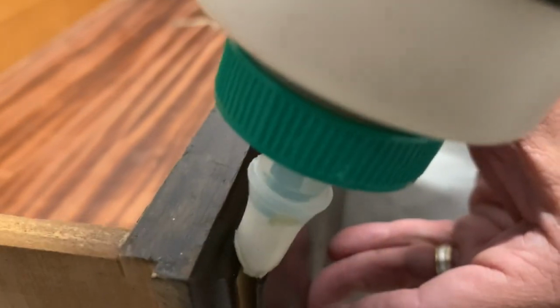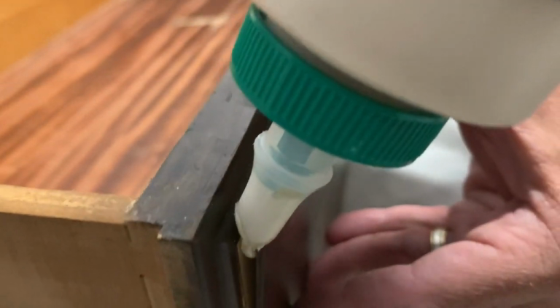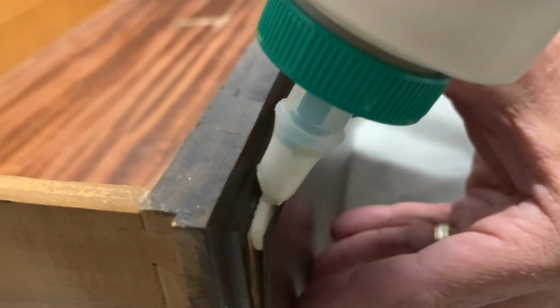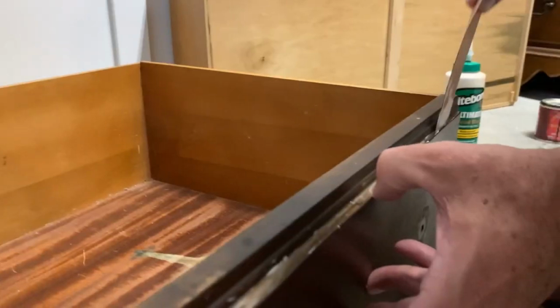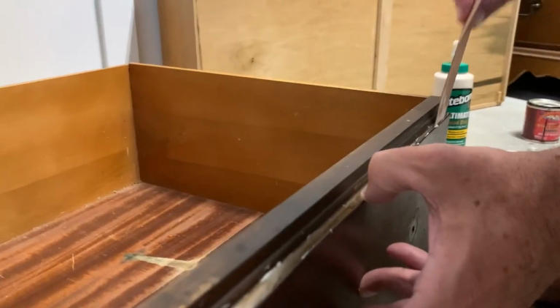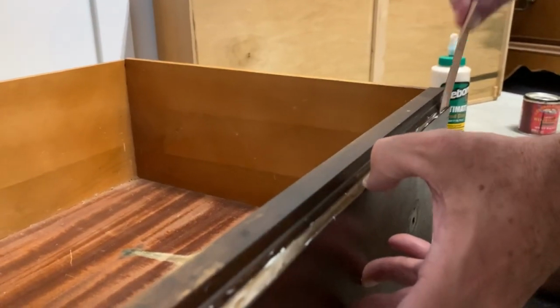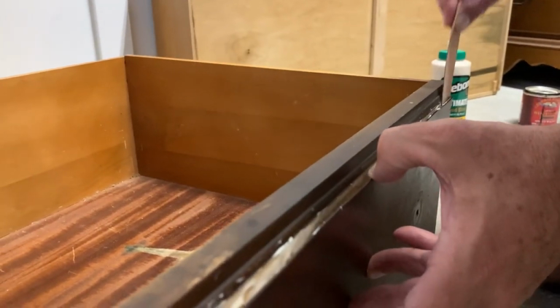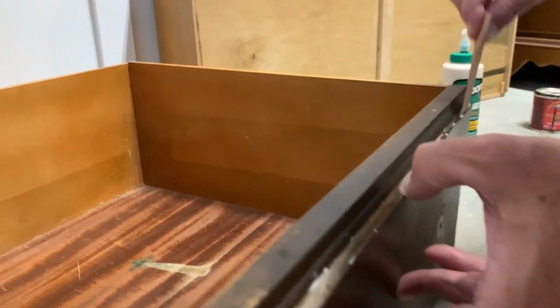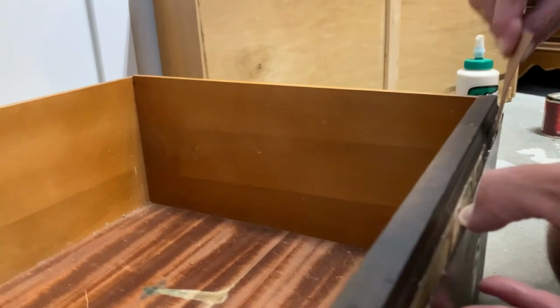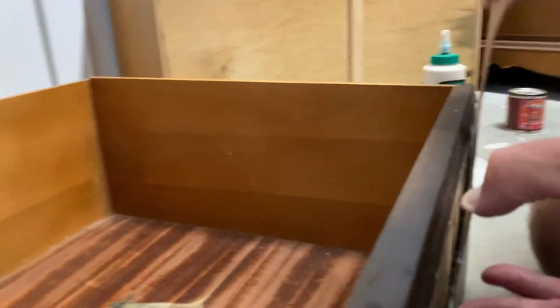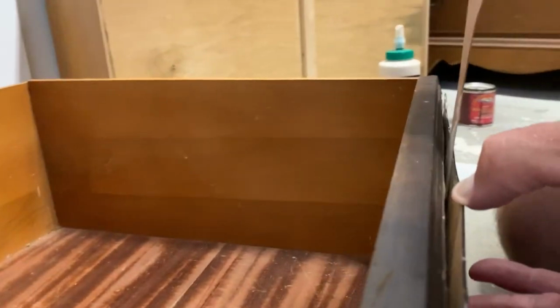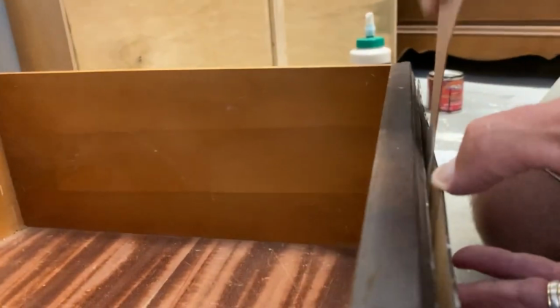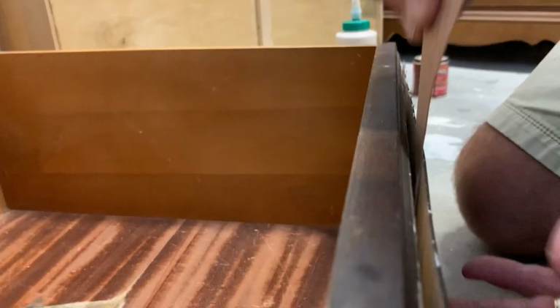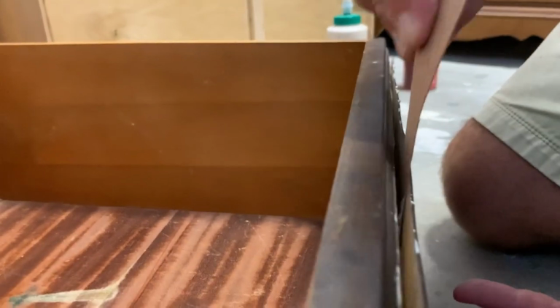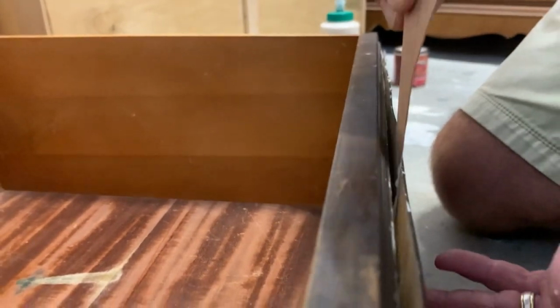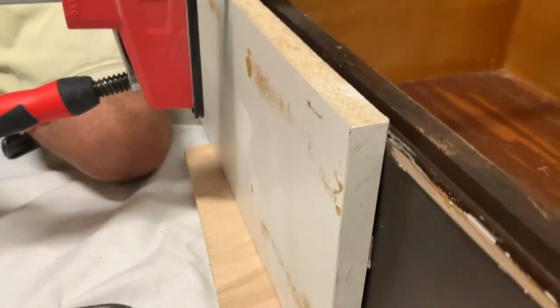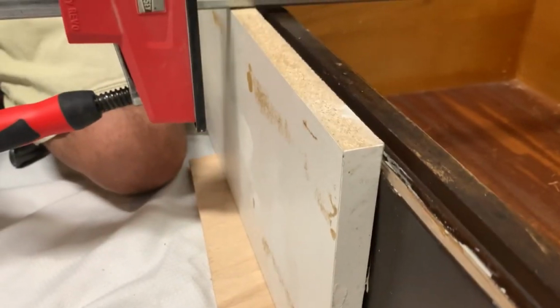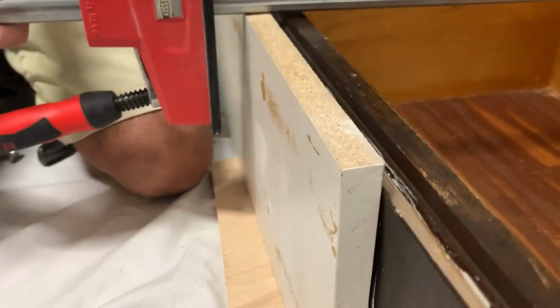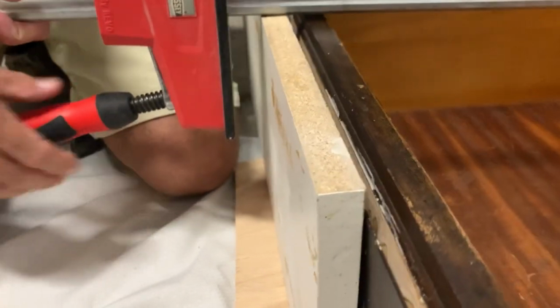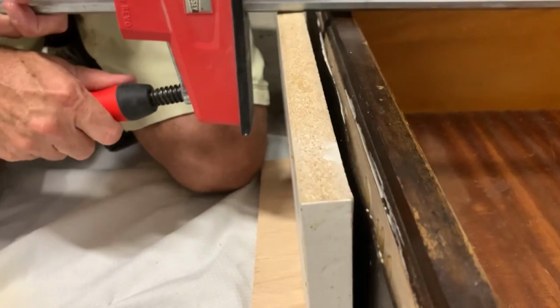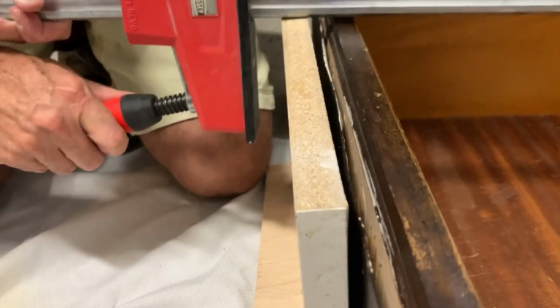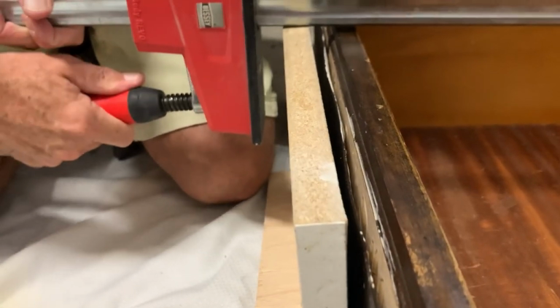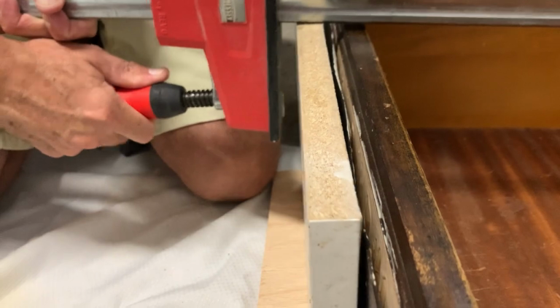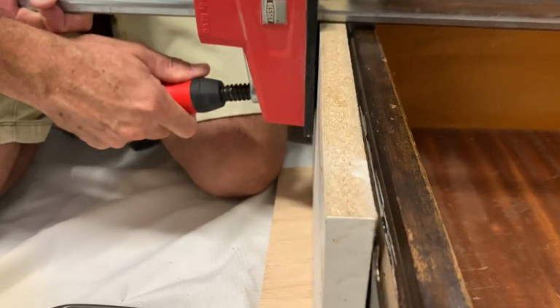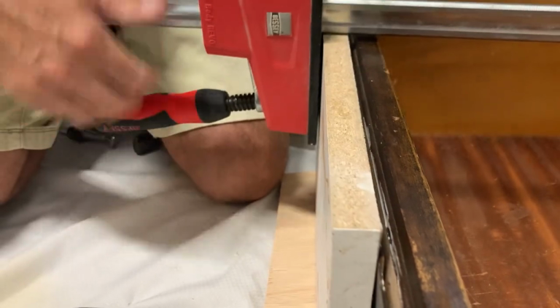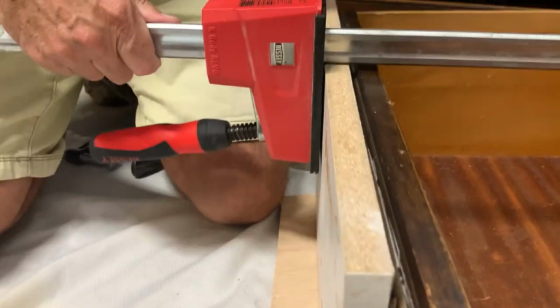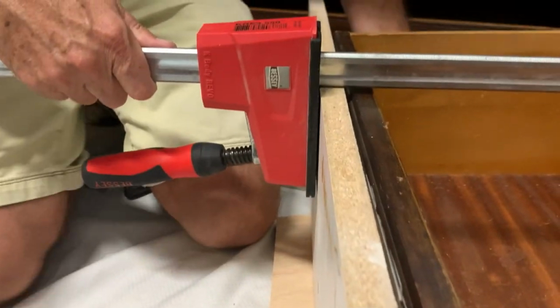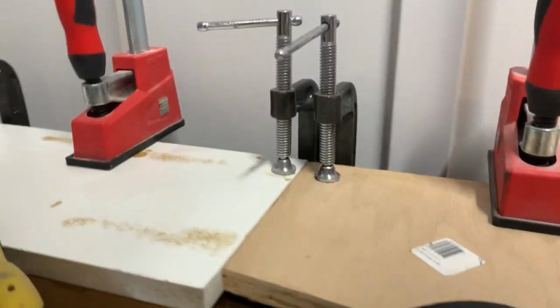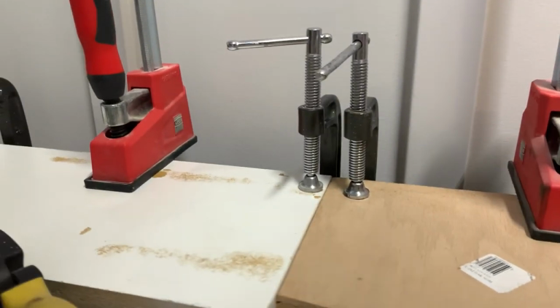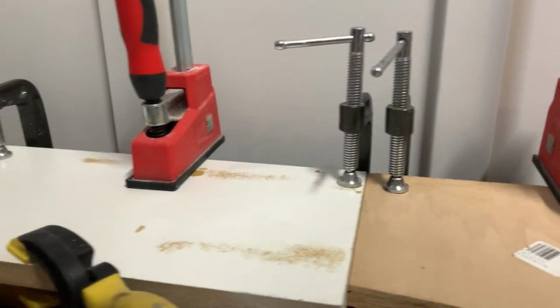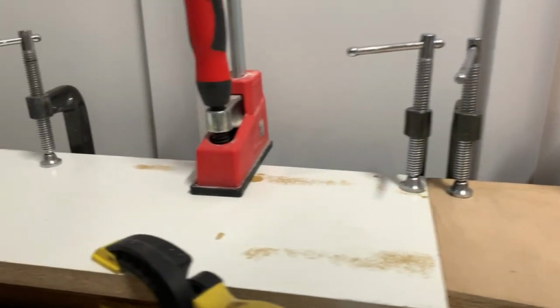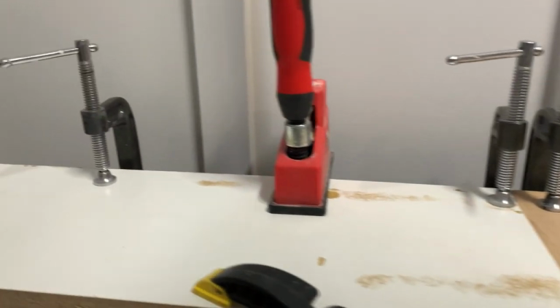We're using a stirring stick to push the glue all the way in and distribute it evenly. Then we're going to let the glue sit and dry overnight.